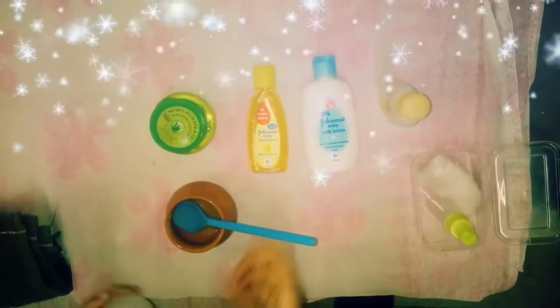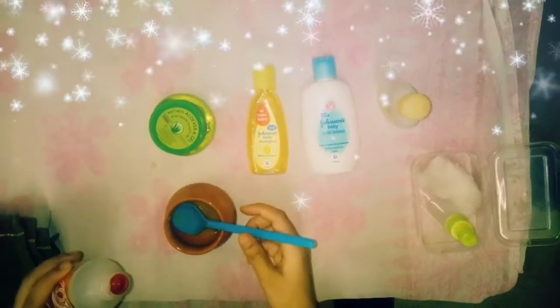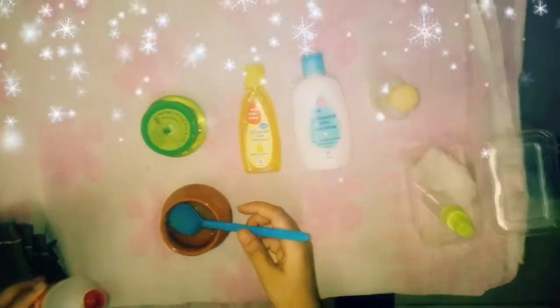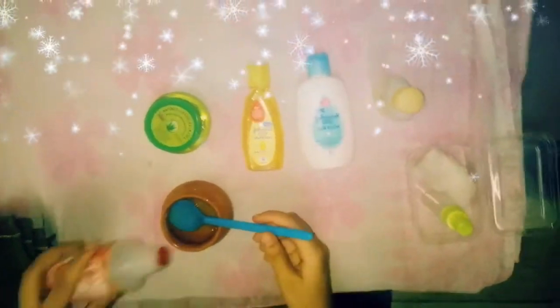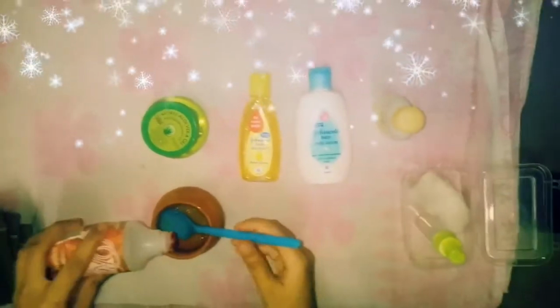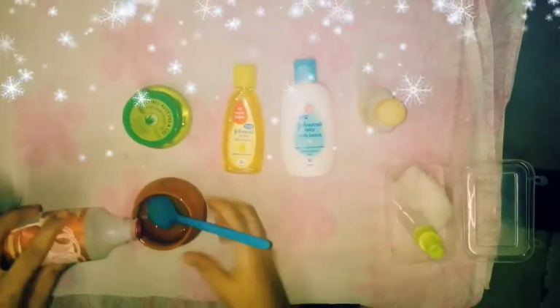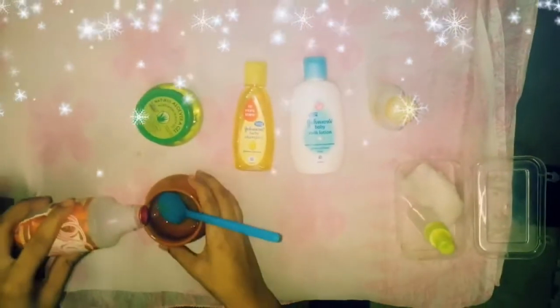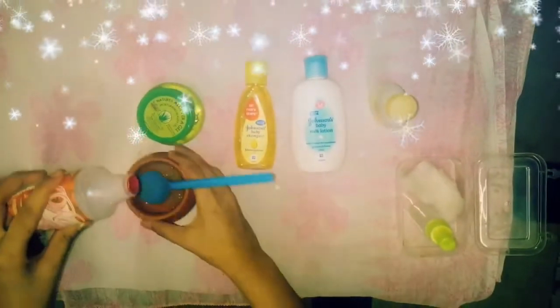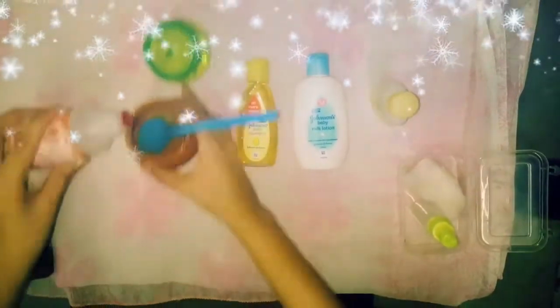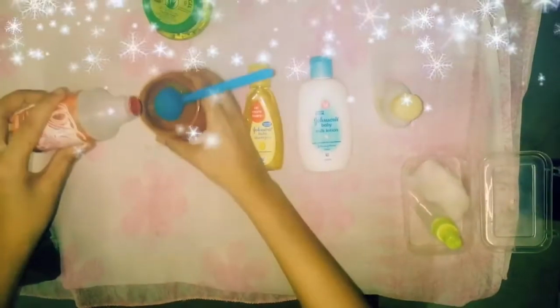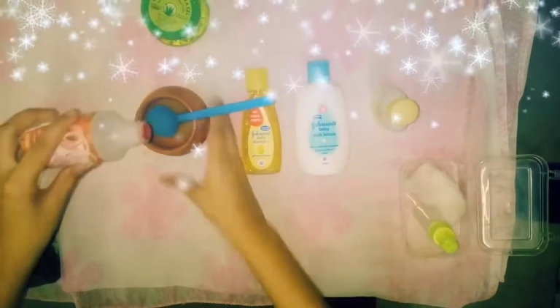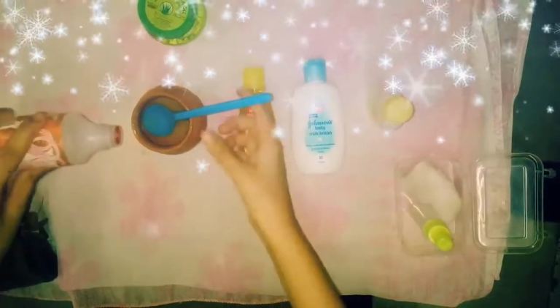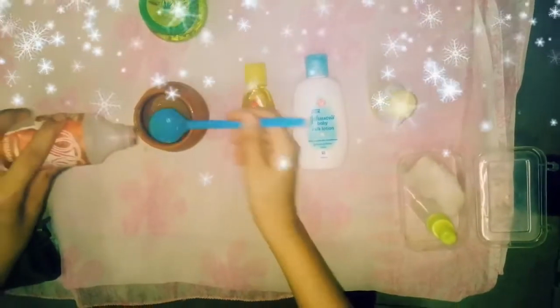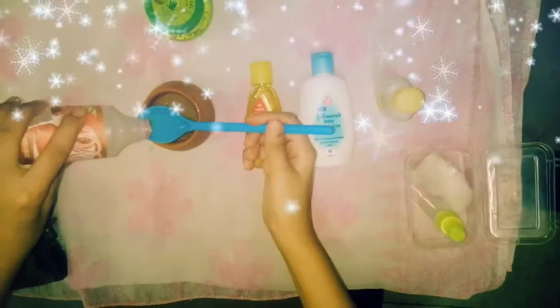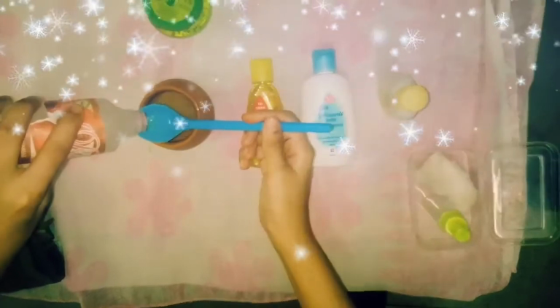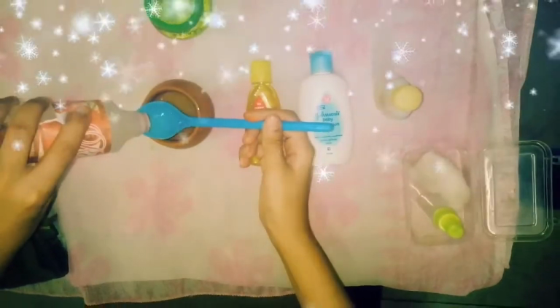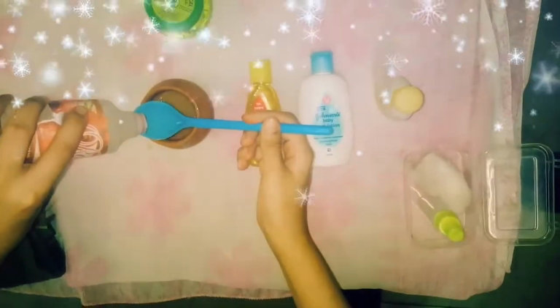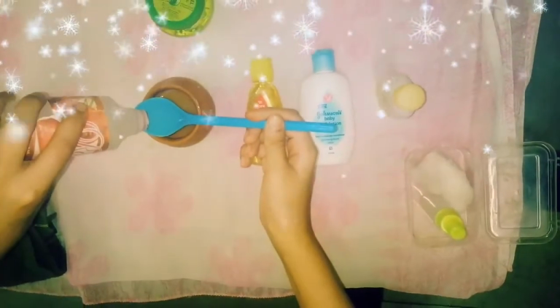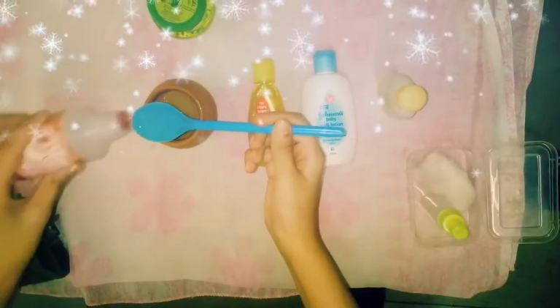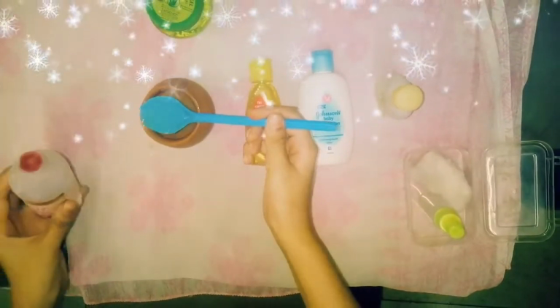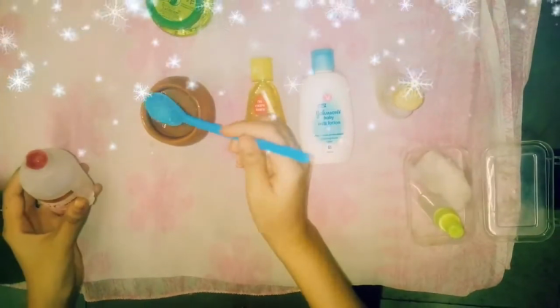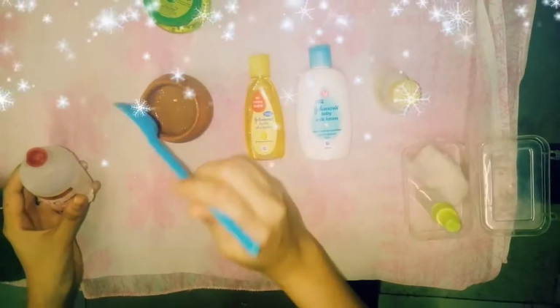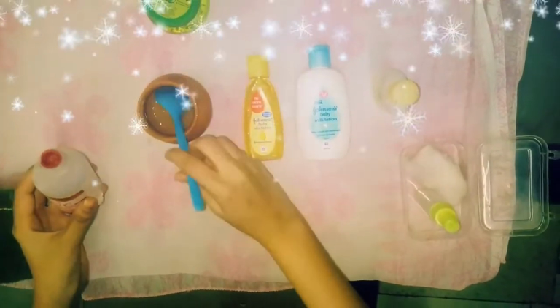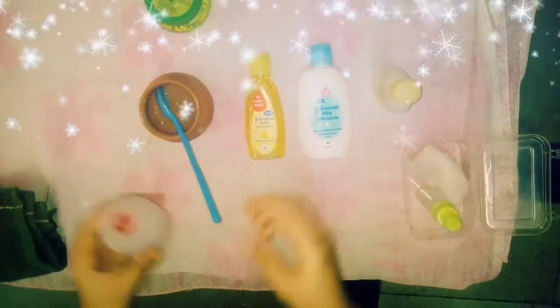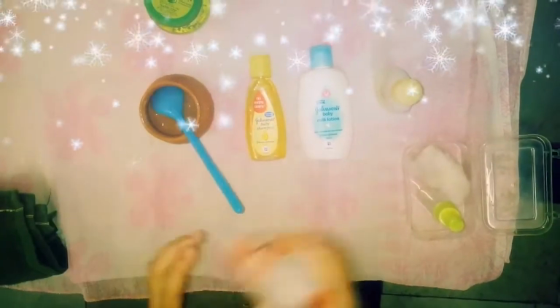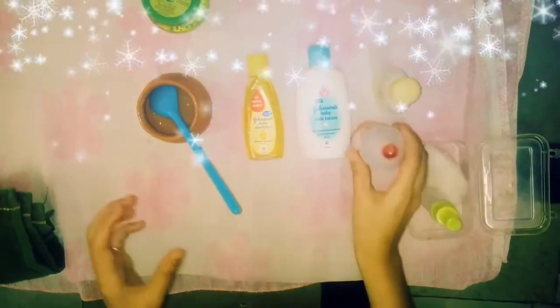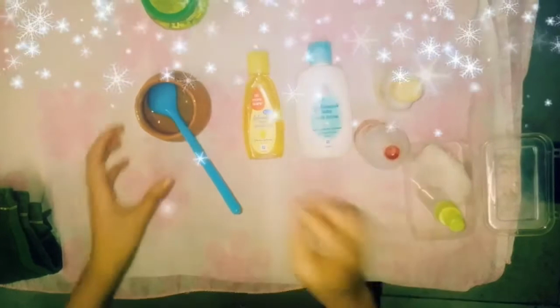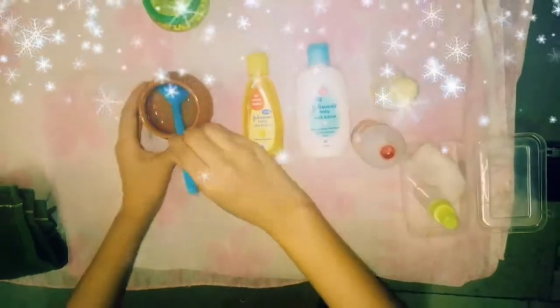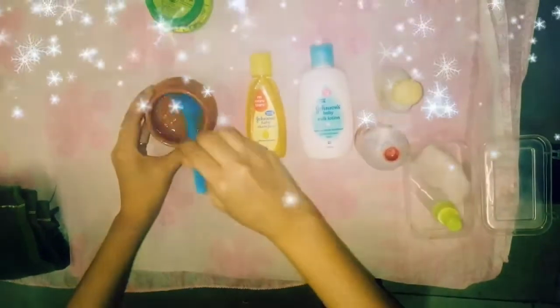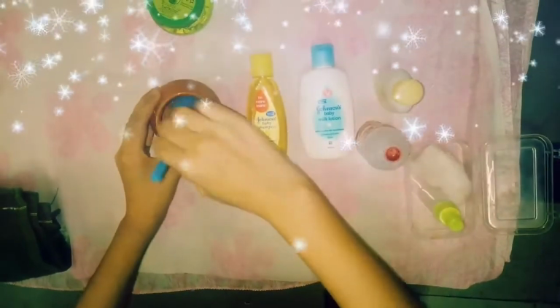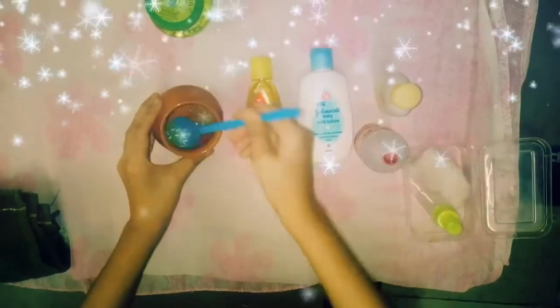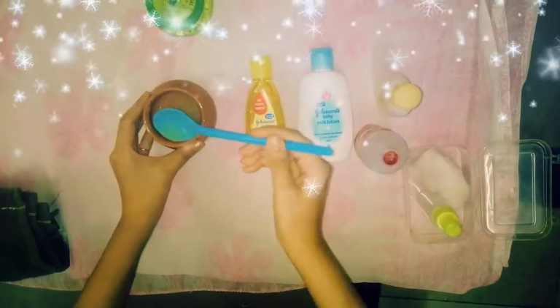Then we will add 1 teaspoon rose water. Now we will mix it properly.